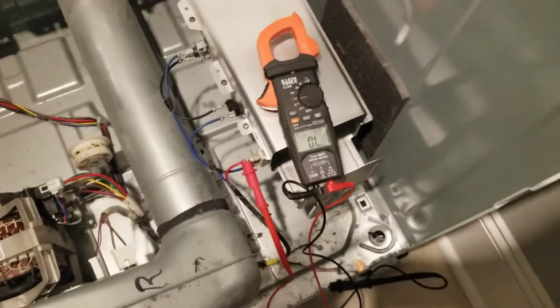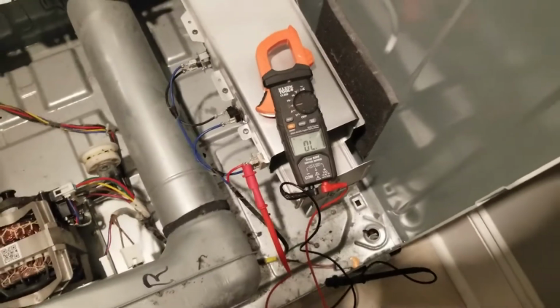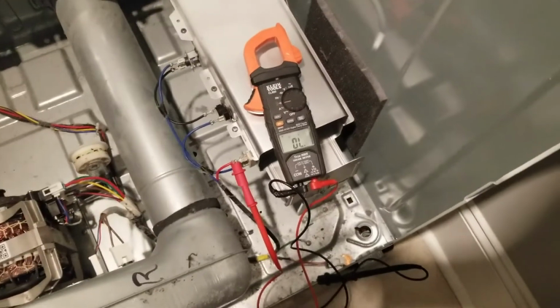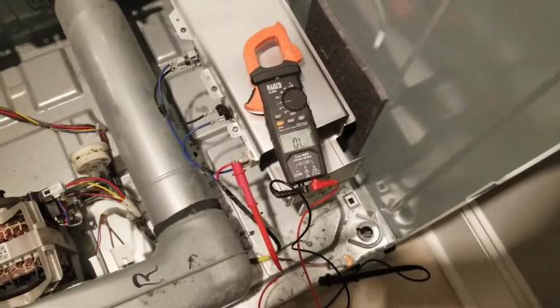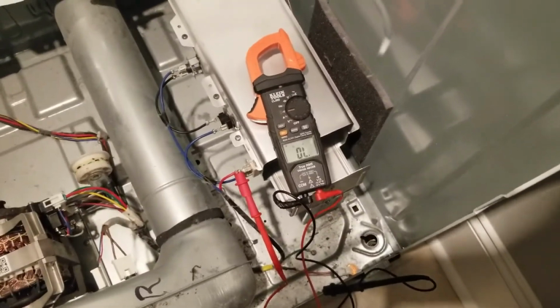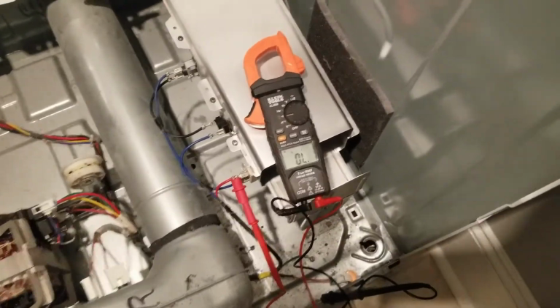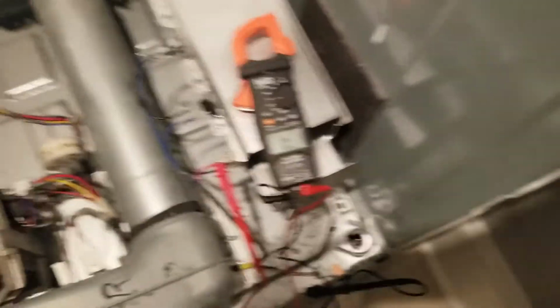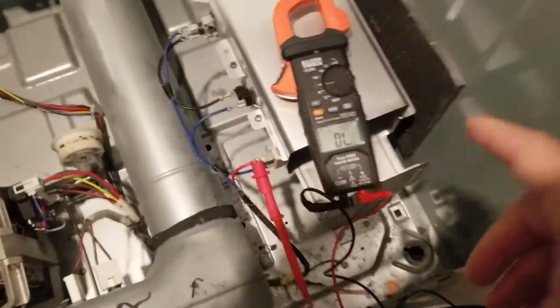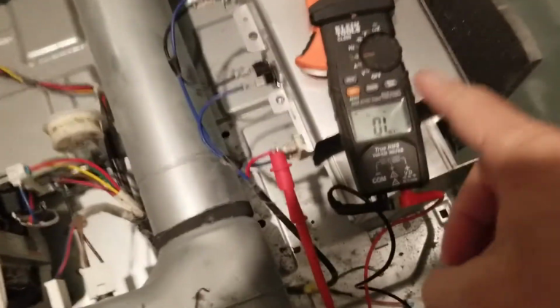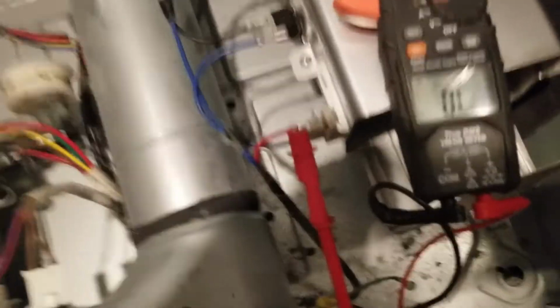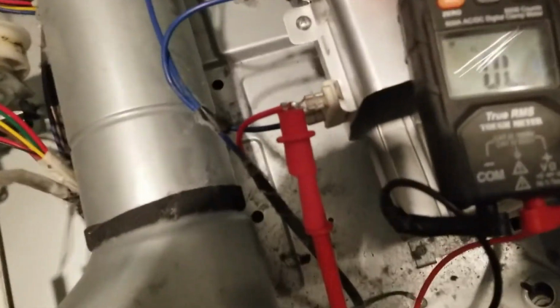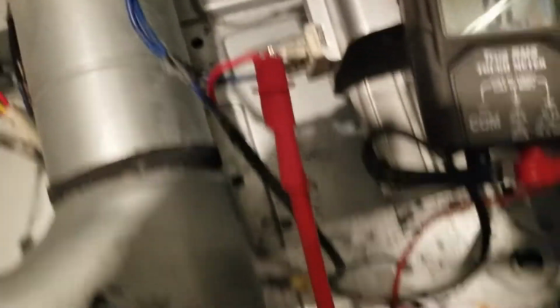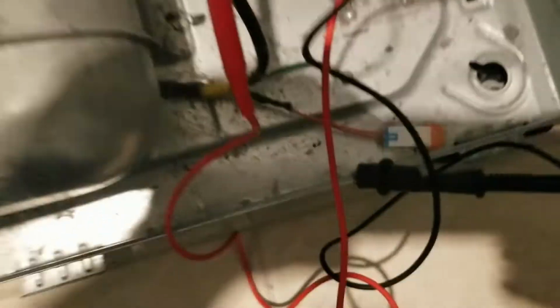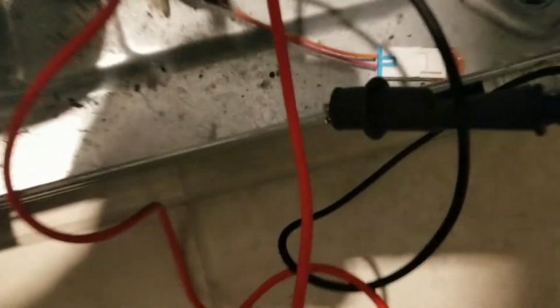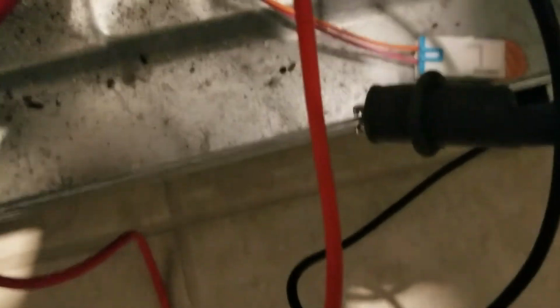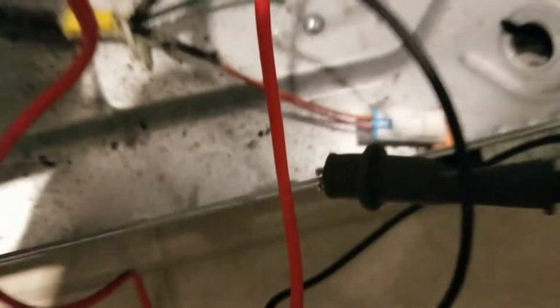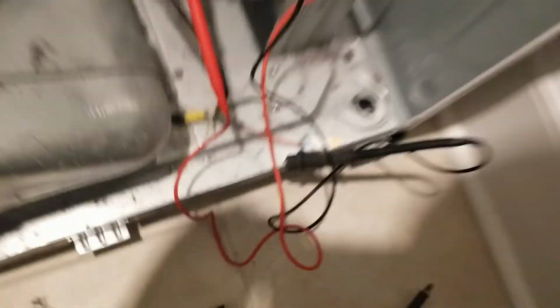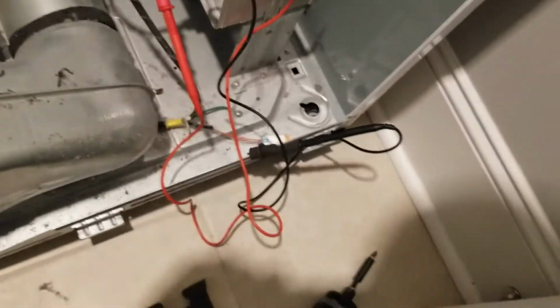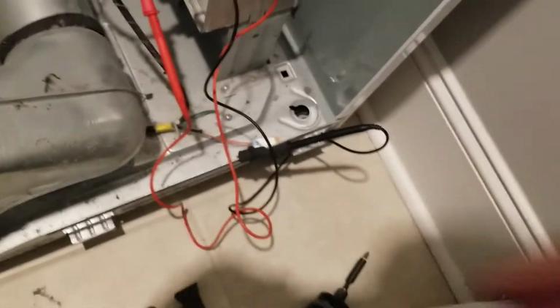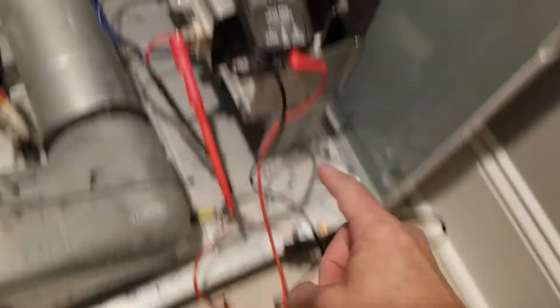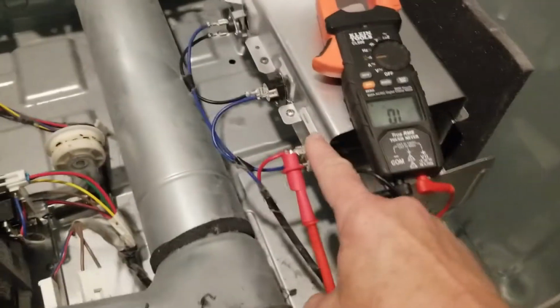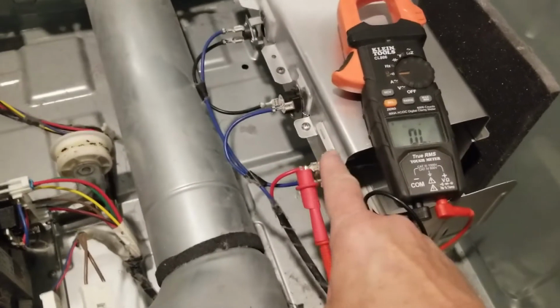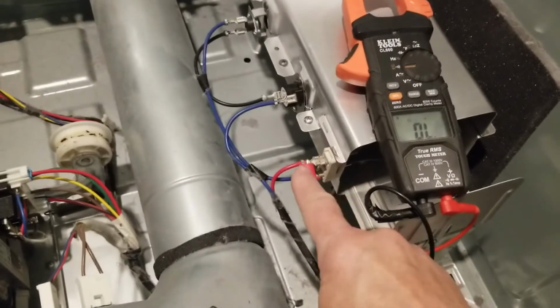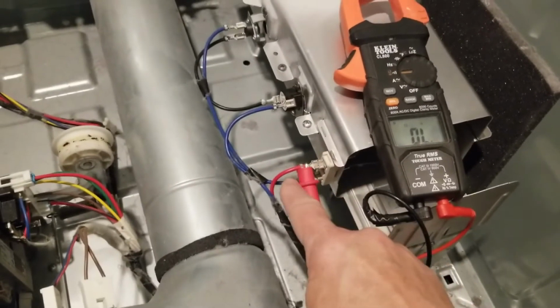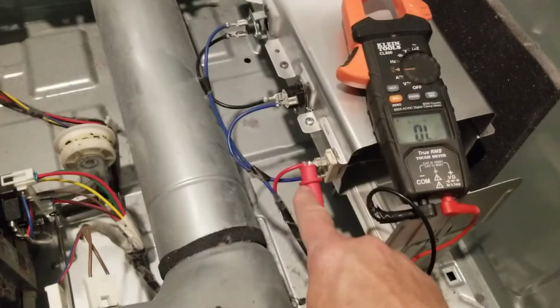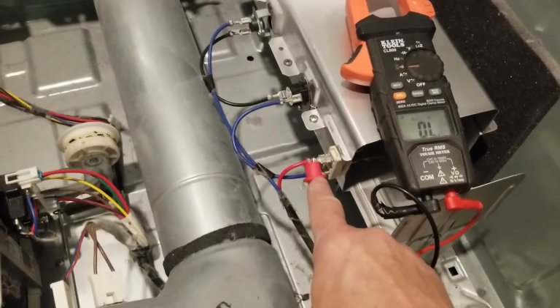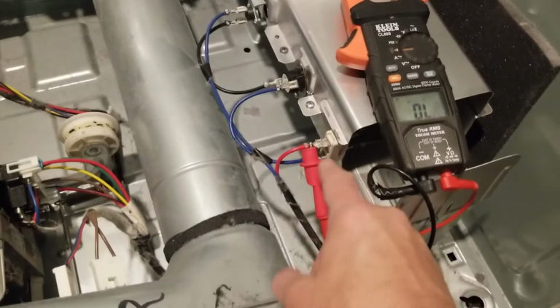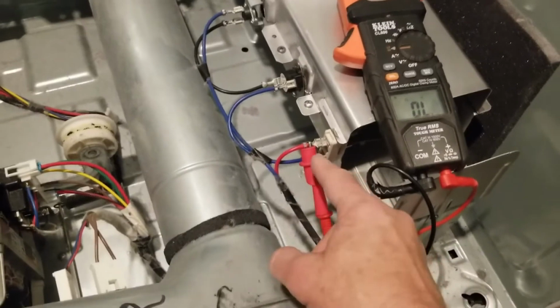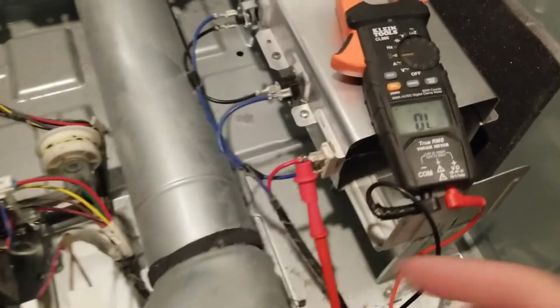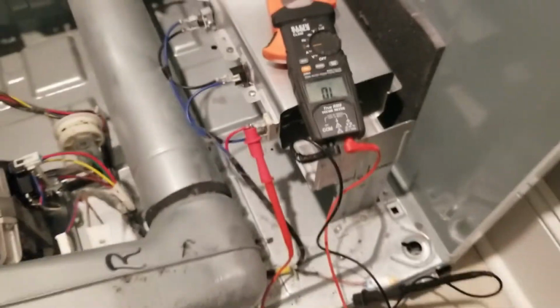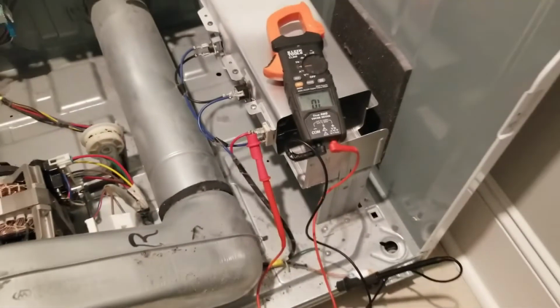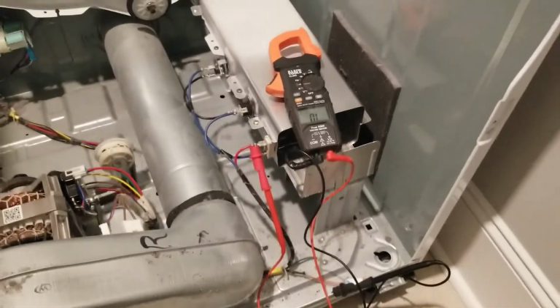With the new heating element, you'll see that we have no continuity between the chassis and the electrical terminals, which should be the case.